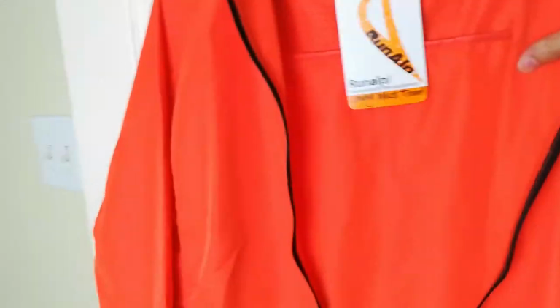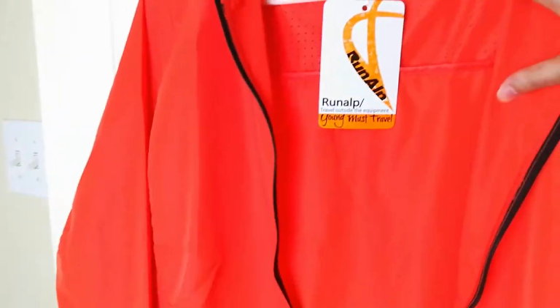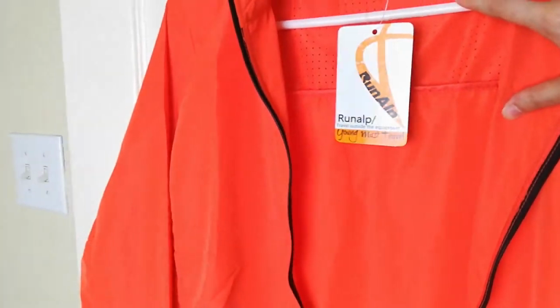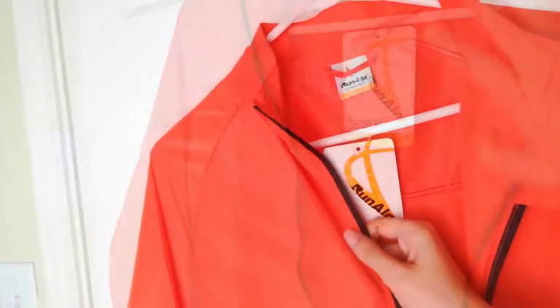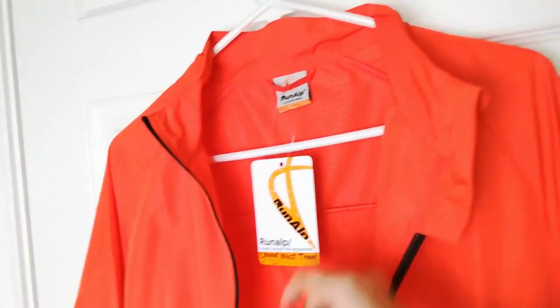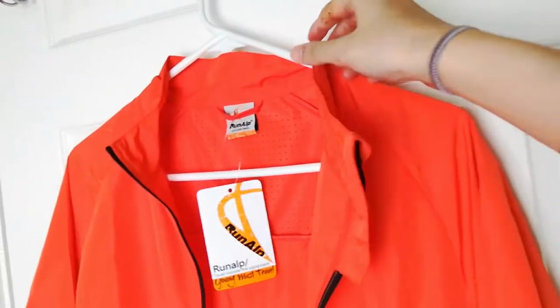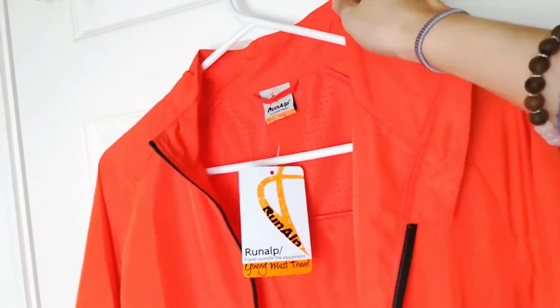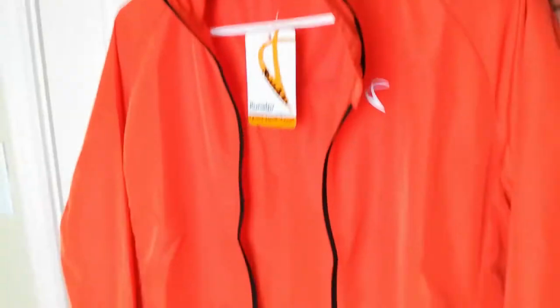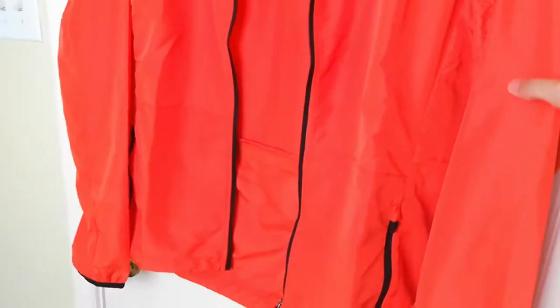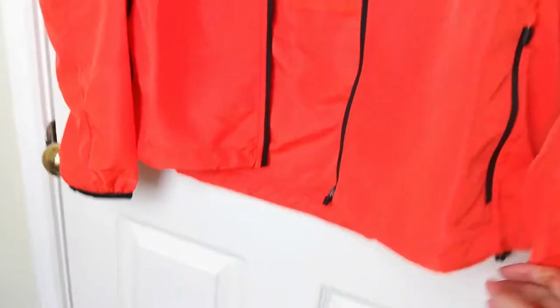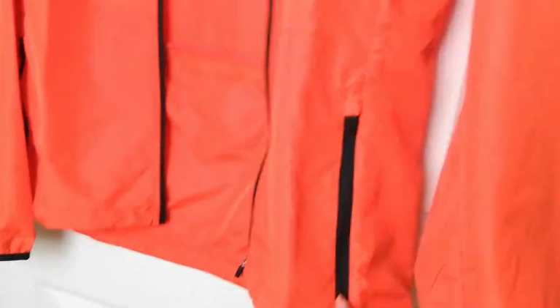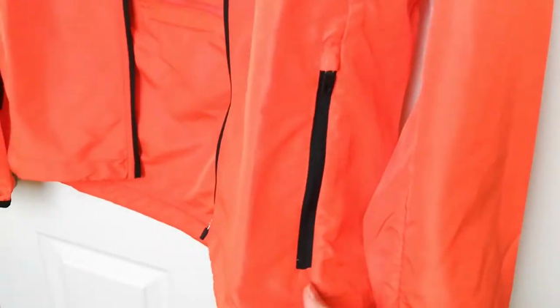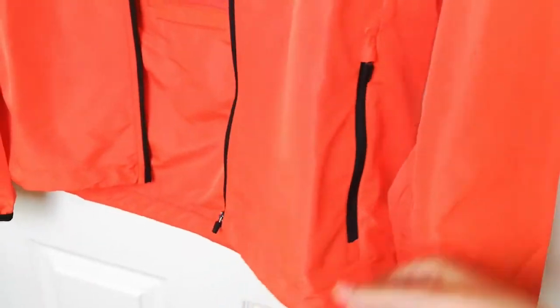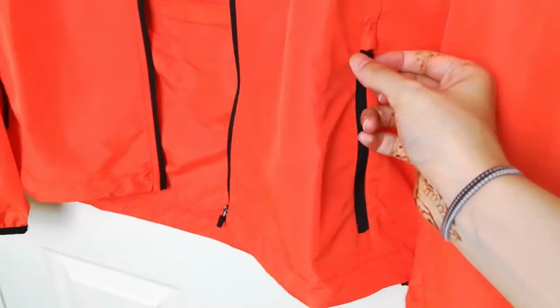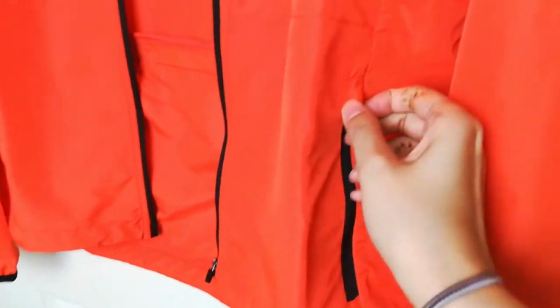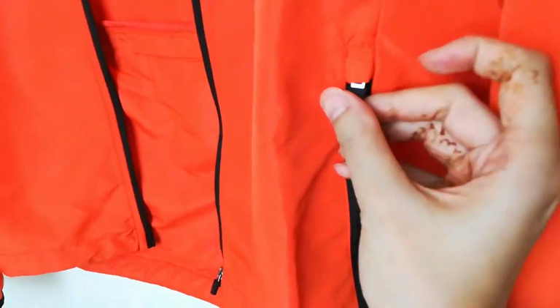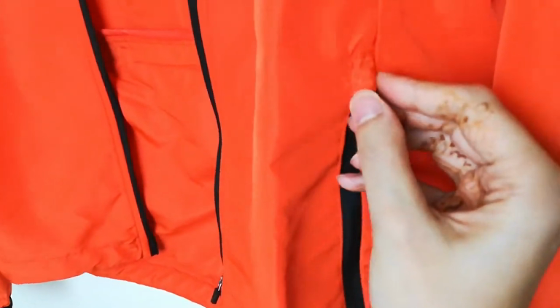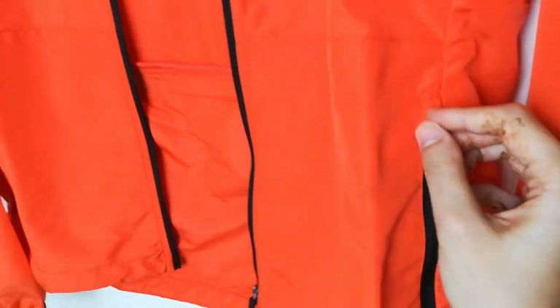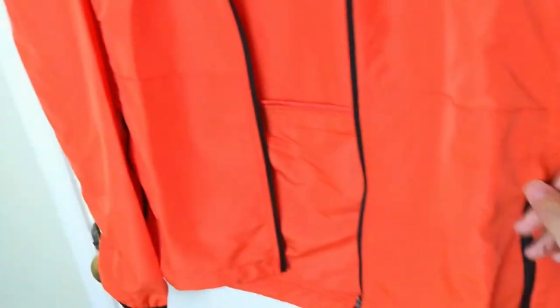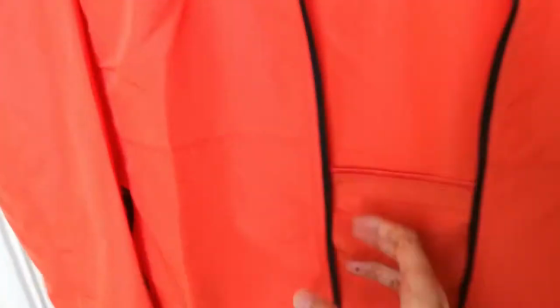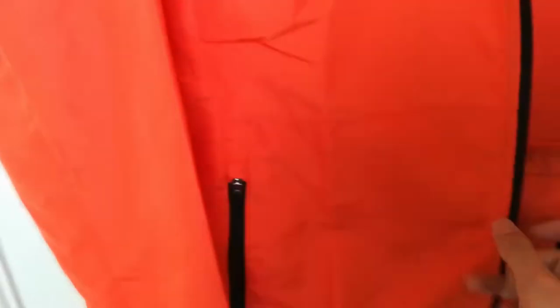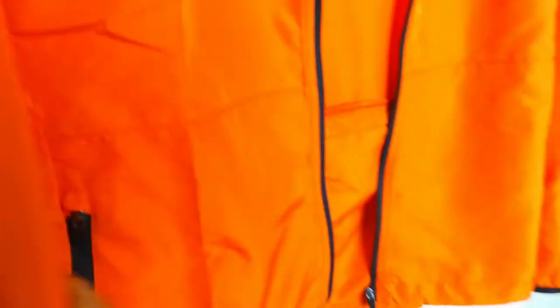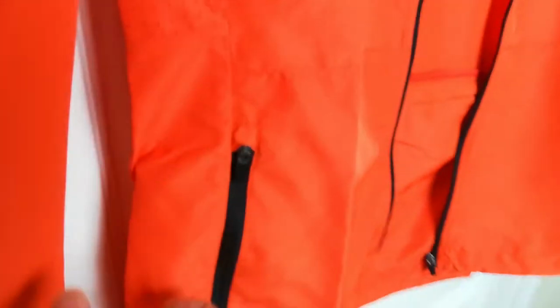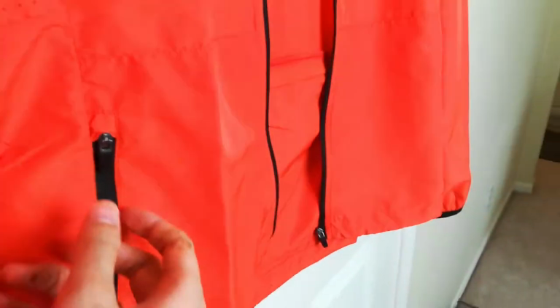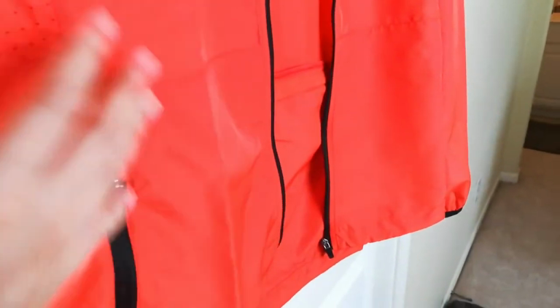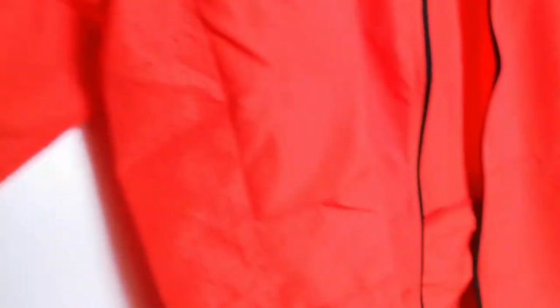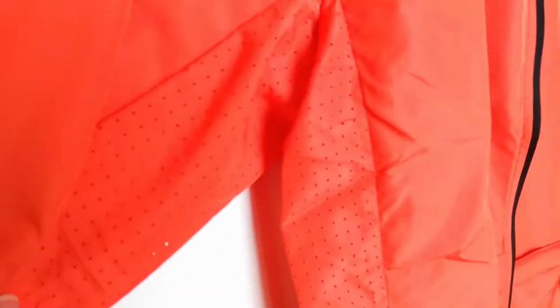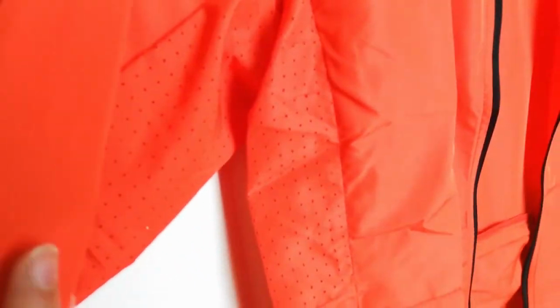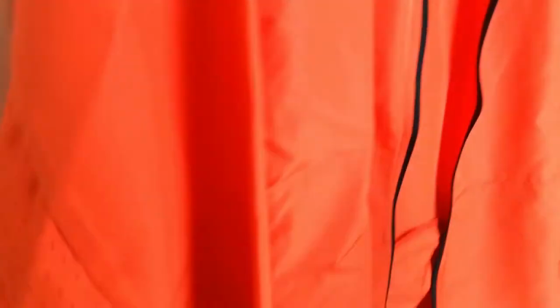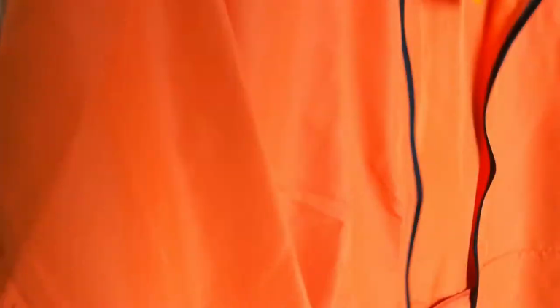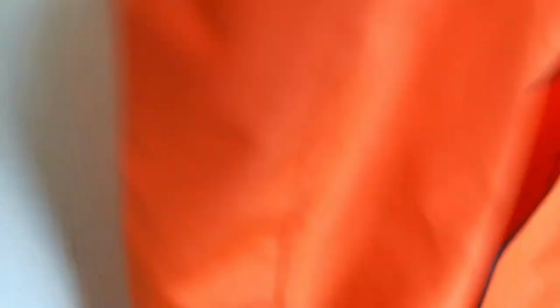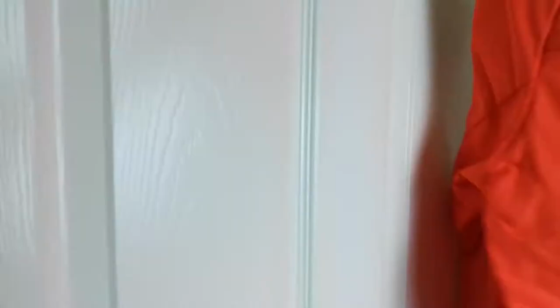It also has this nice mesh ventilated fabric on different areas, and you can see that wherever there's a zipper, the material has a little piece that covers the zipper so that the zippers won't bother you or get in your way.